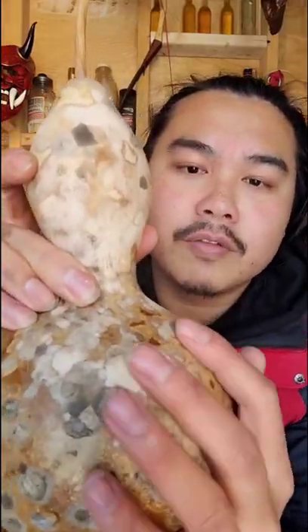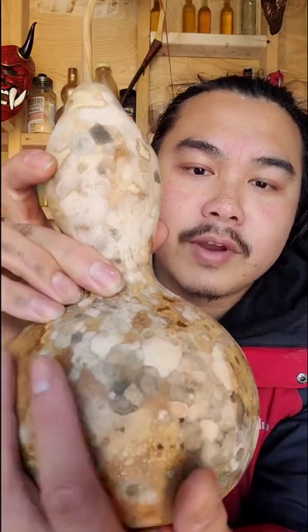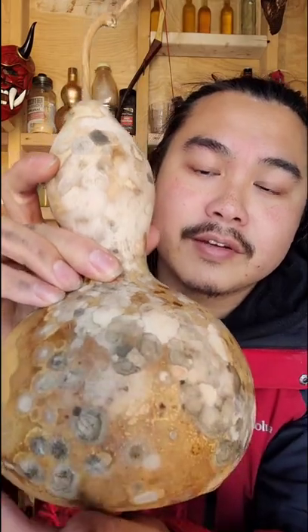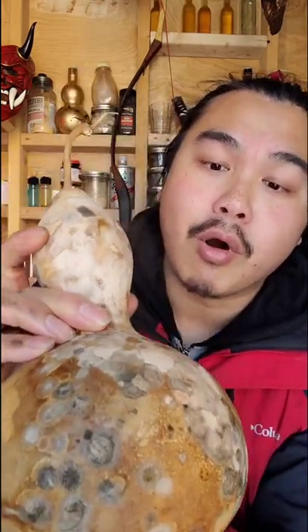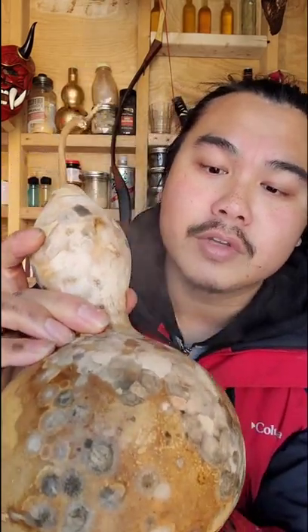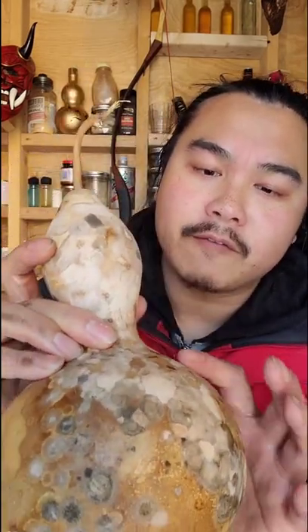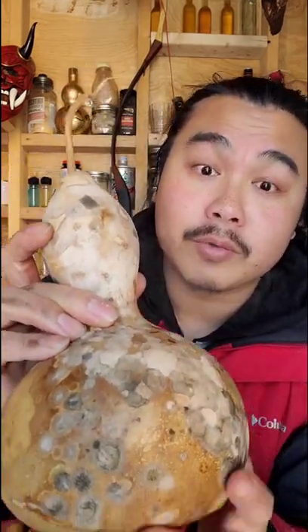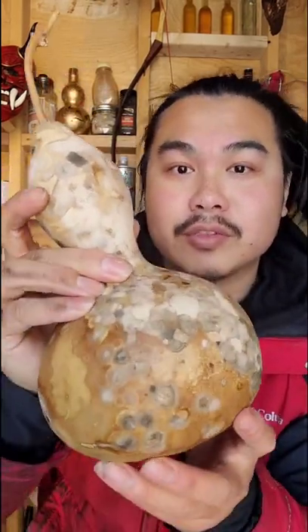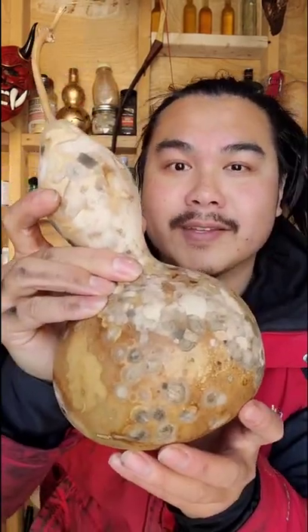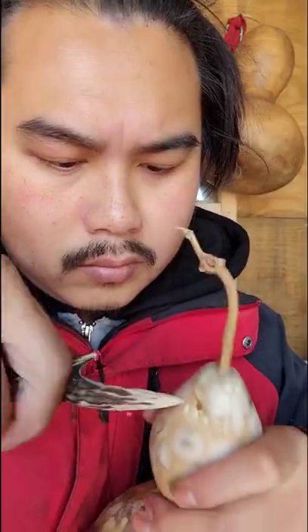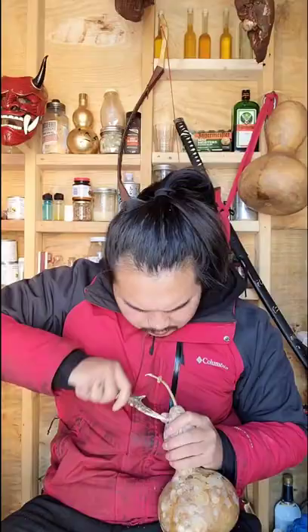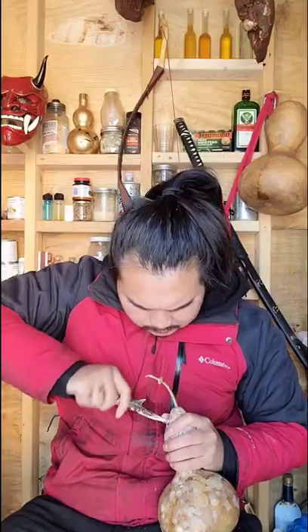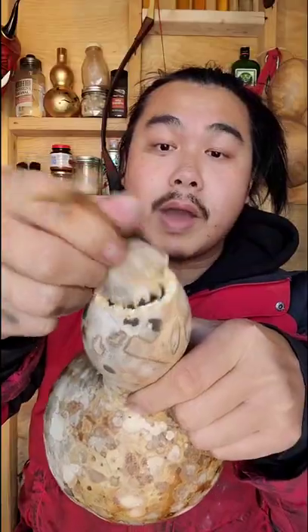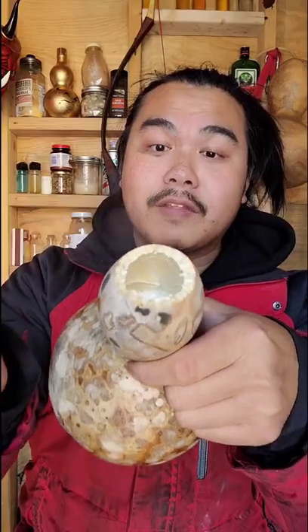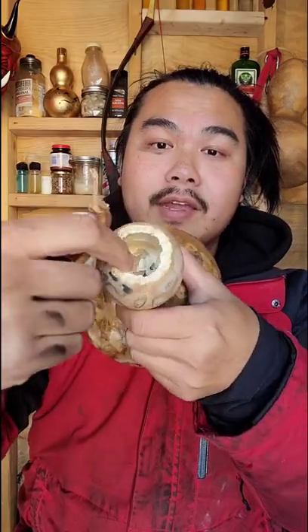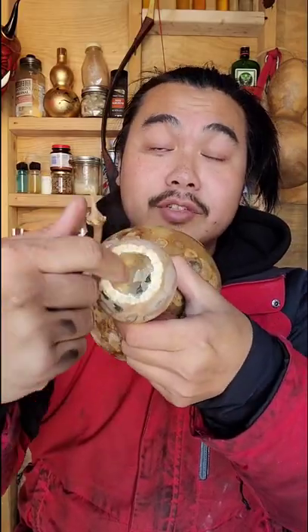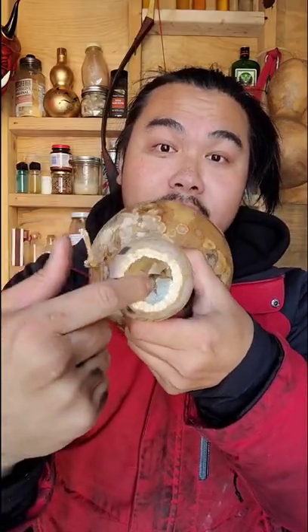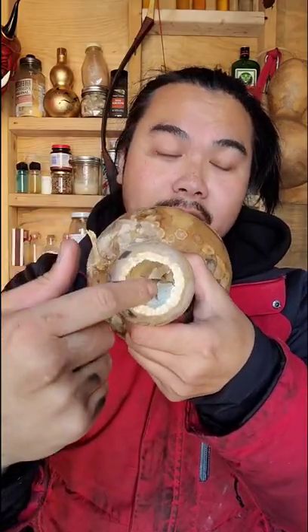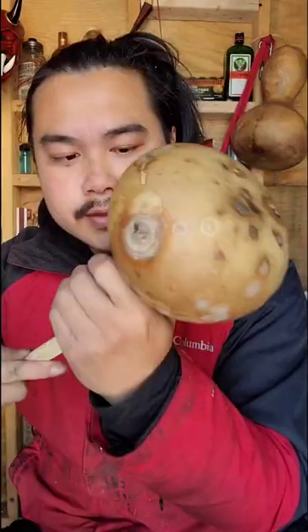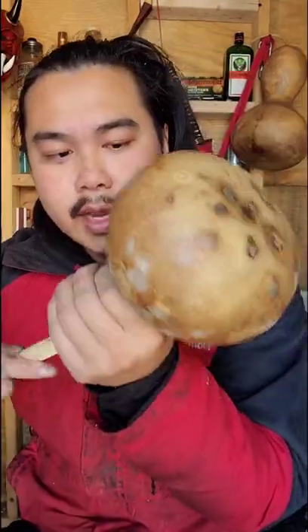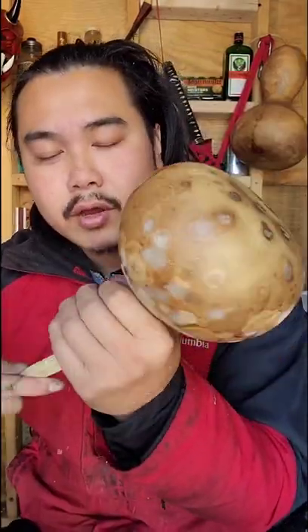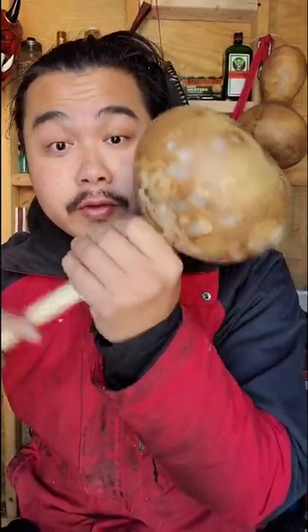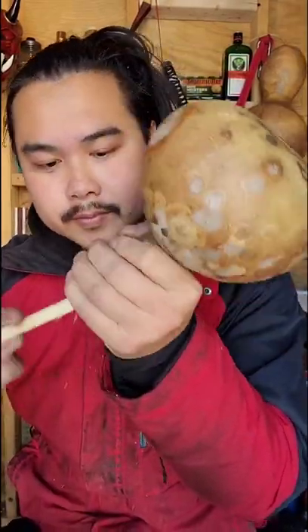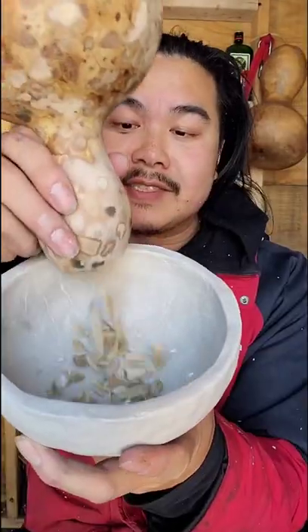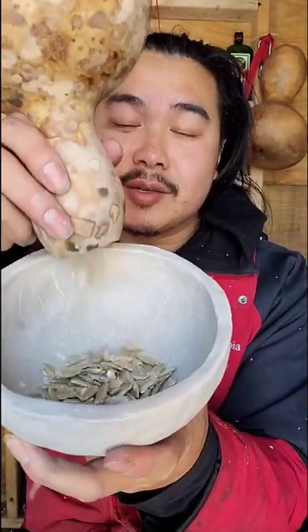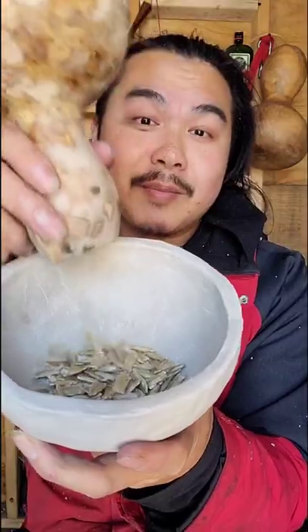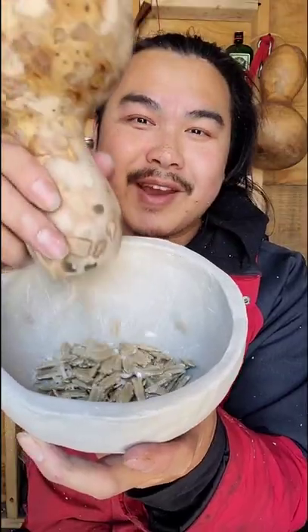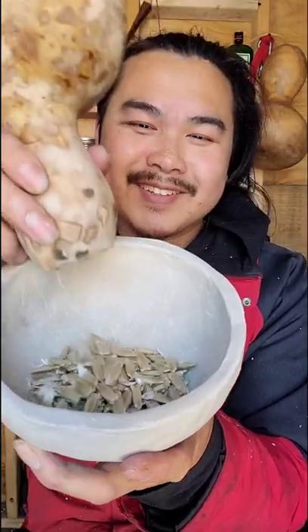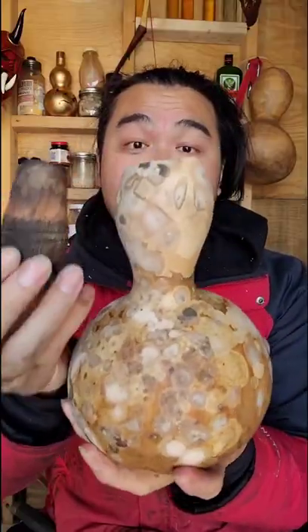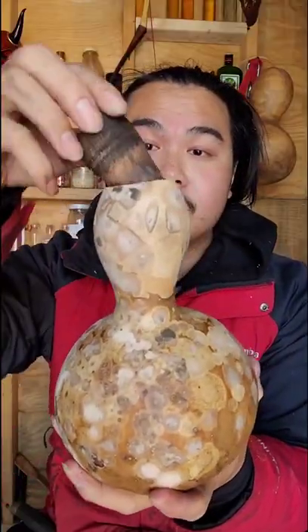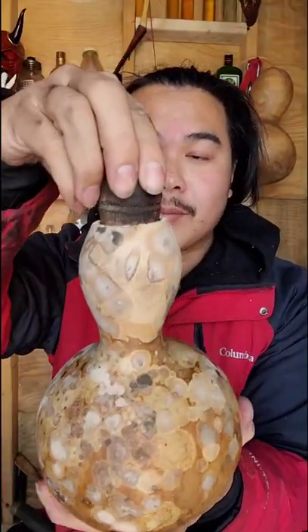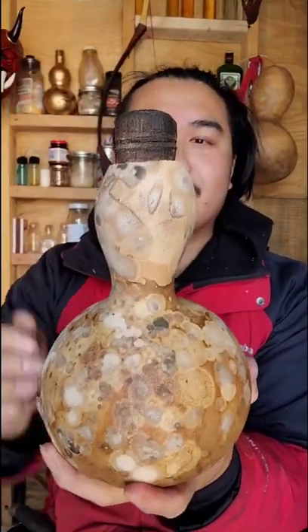All of this right here is mold that formed when it was drying. Pop it off like that and now you just clean out the inside. Use a stick to separate all the material. Save the seeds to plant them in the spring and just carve yourself a stopper like that.